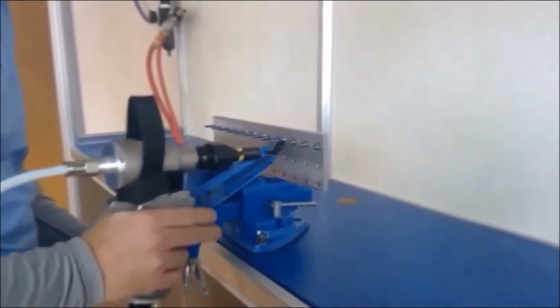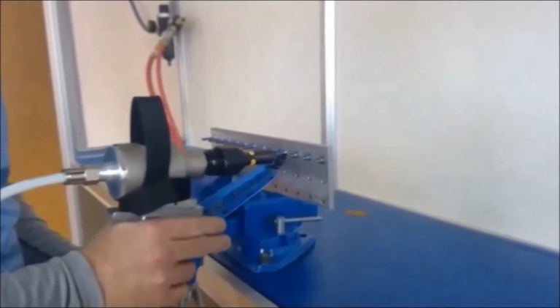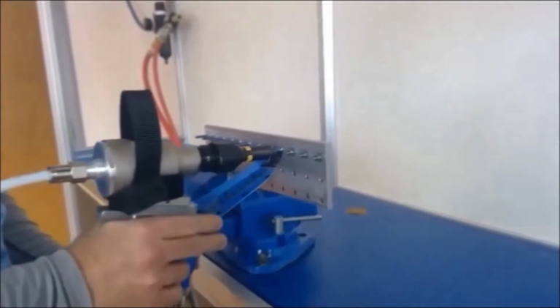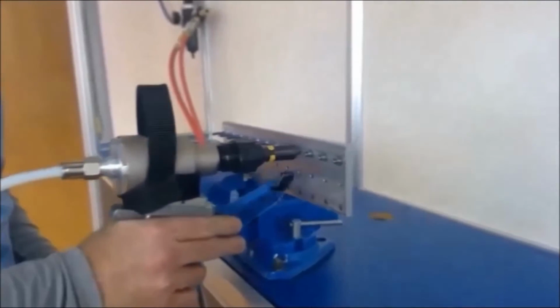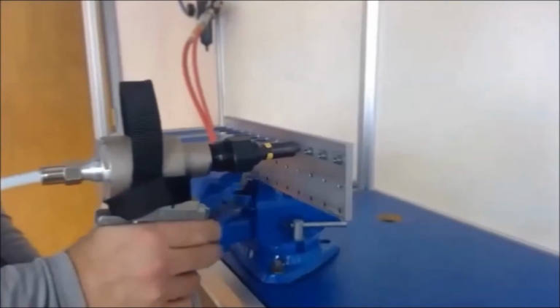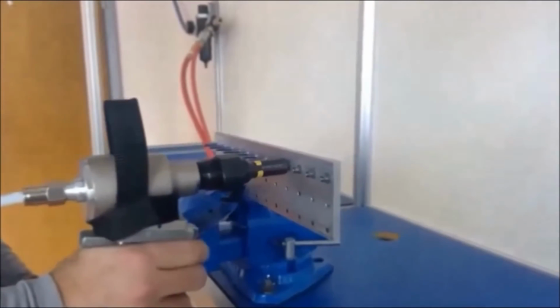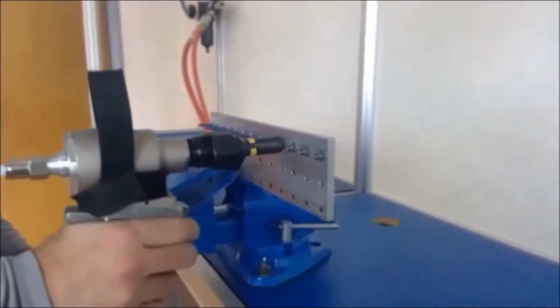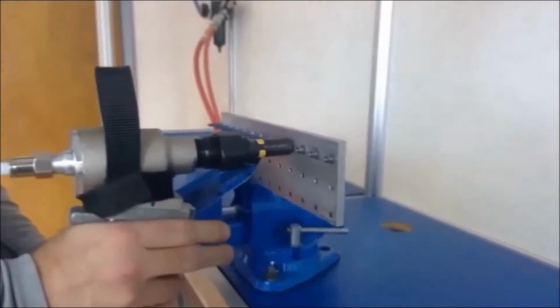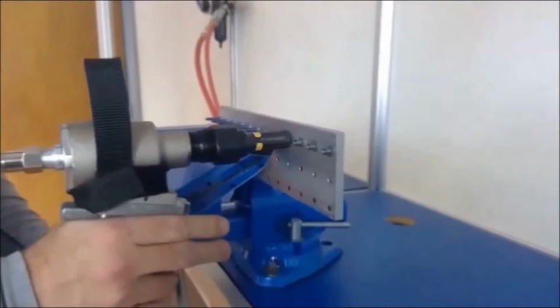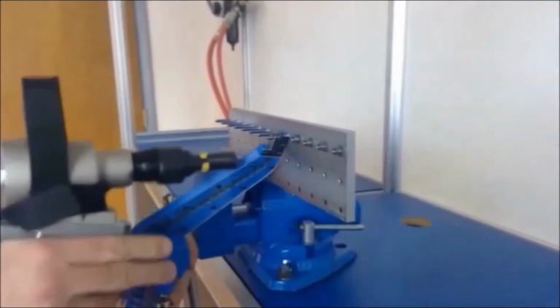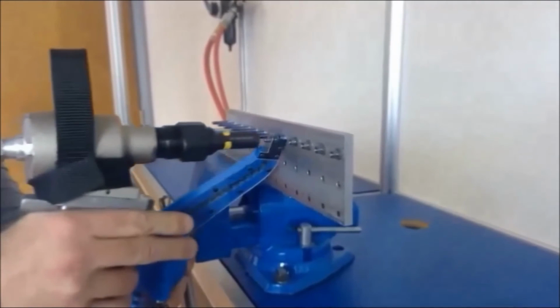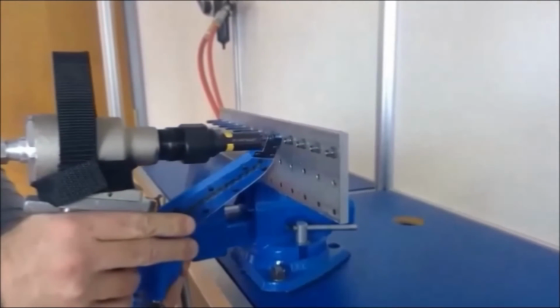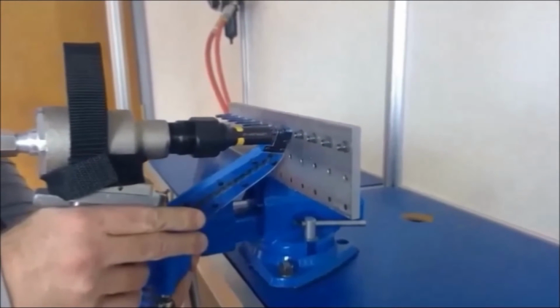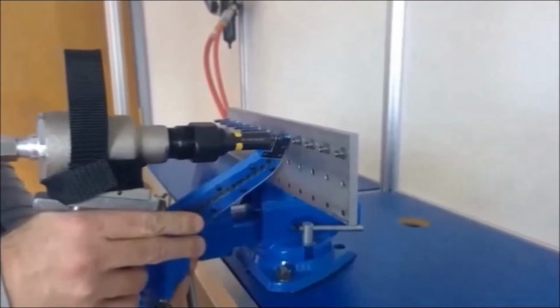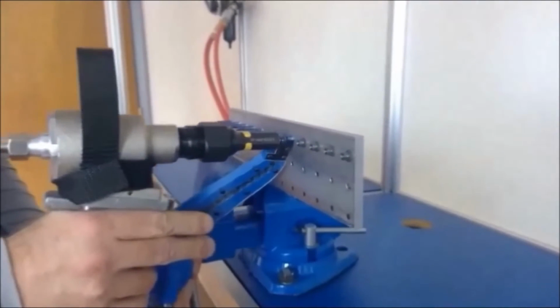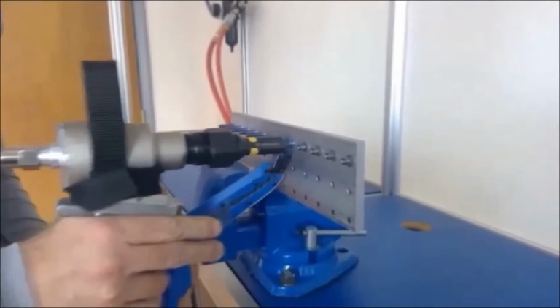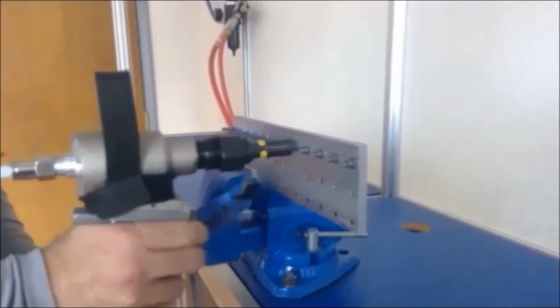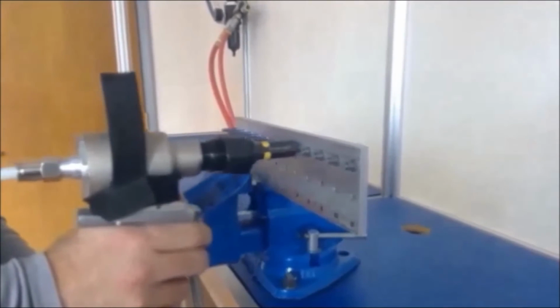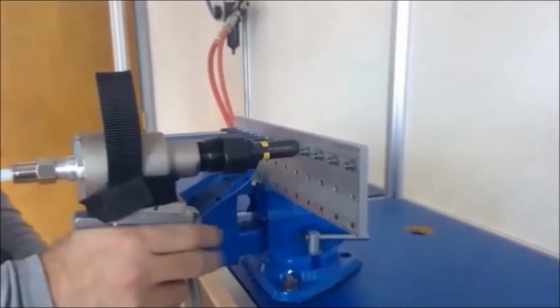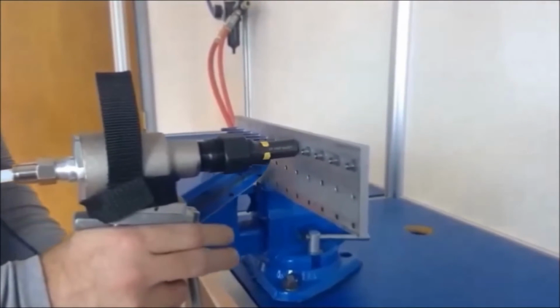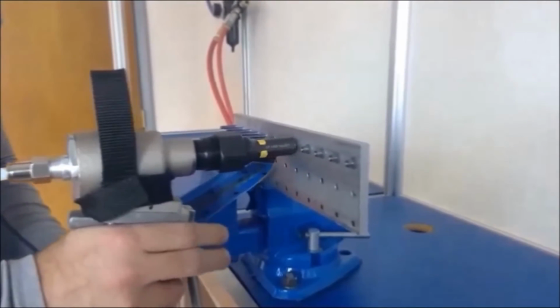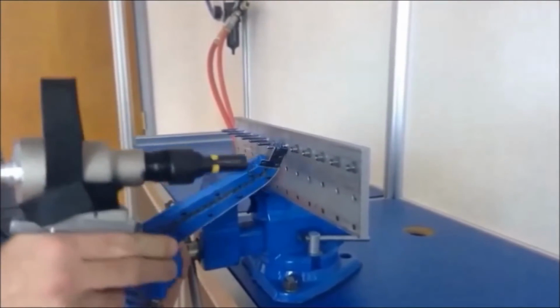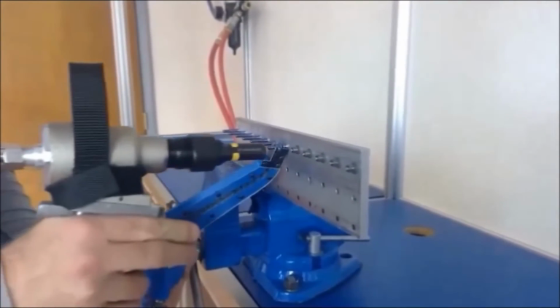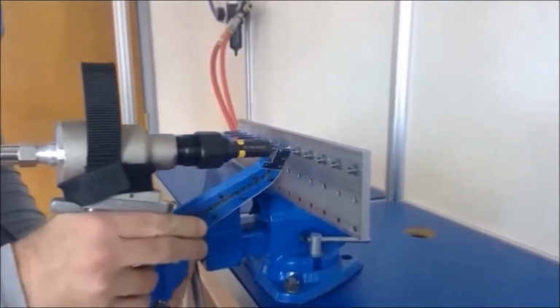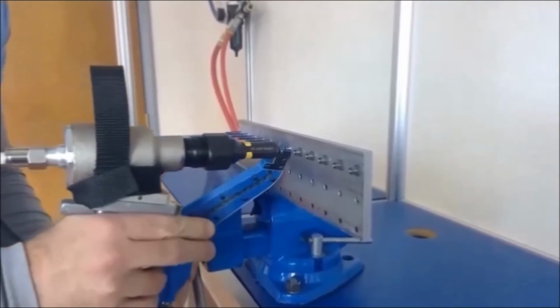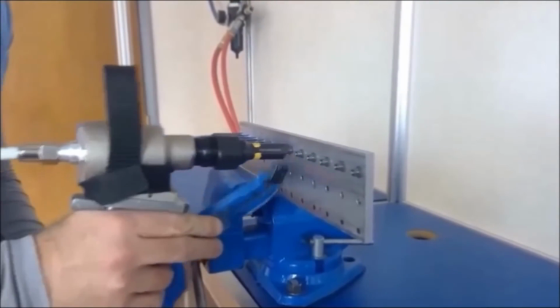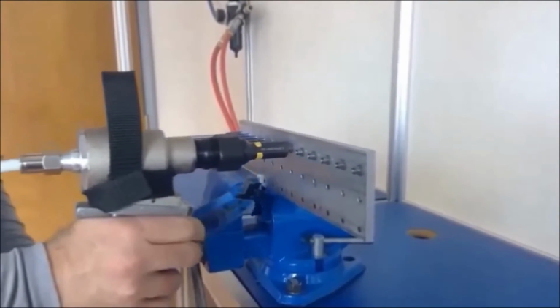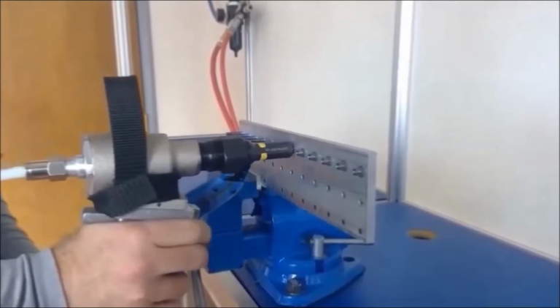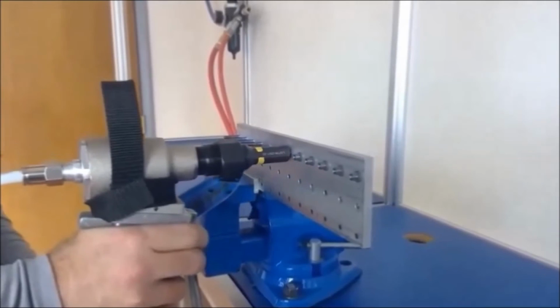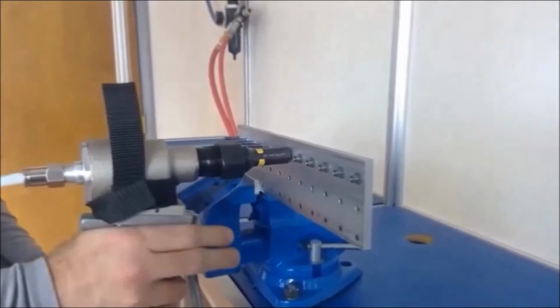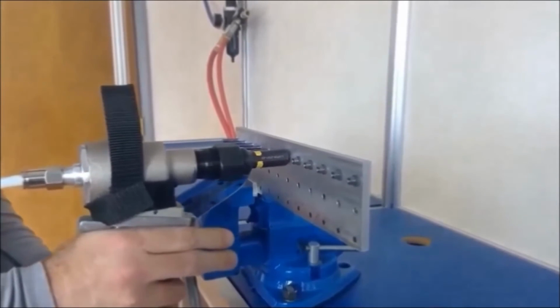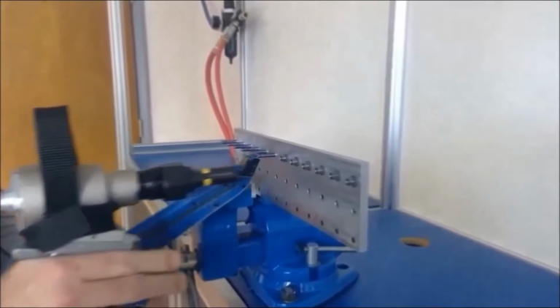The collar feeder can be configured to your specific application and is available for almost any aerospace or commercial lock bolt in the industry.